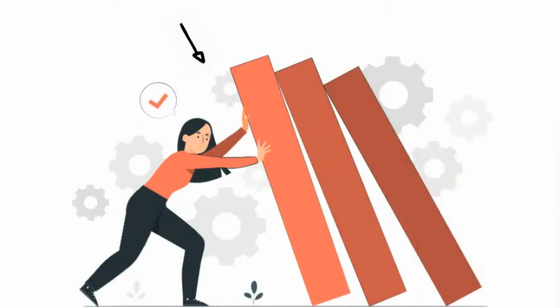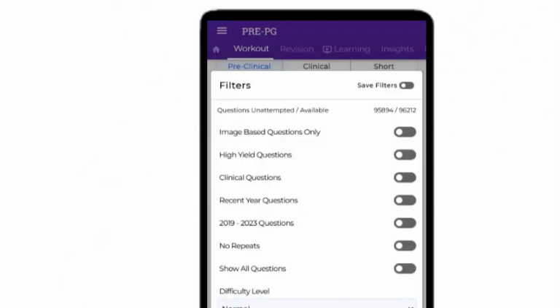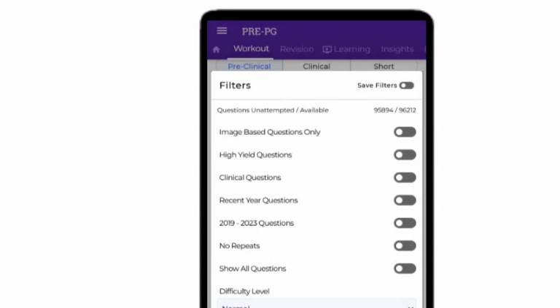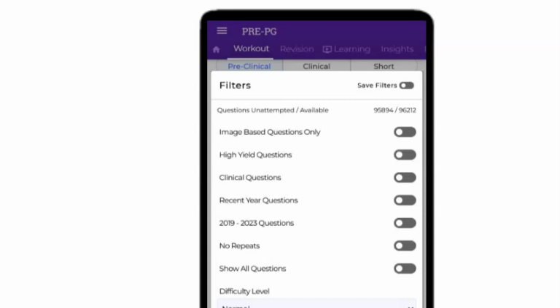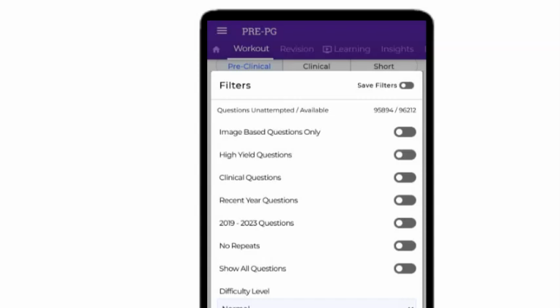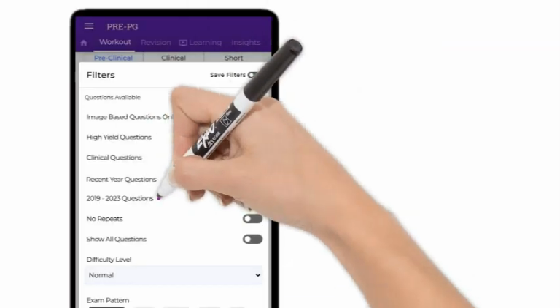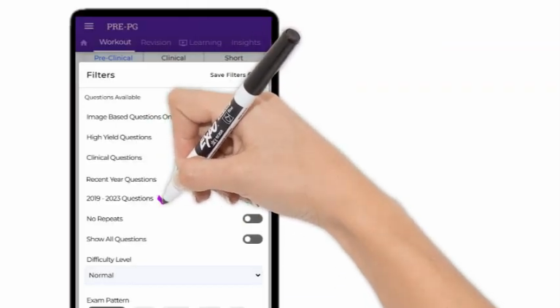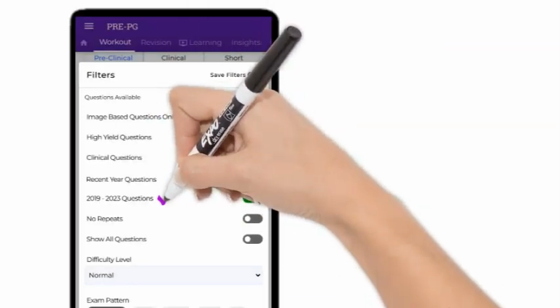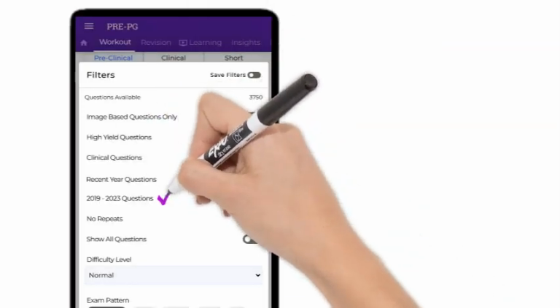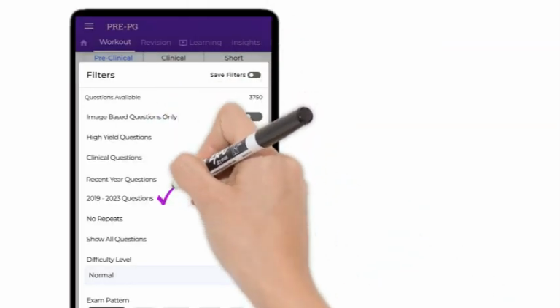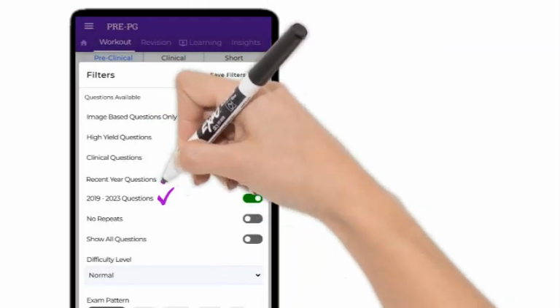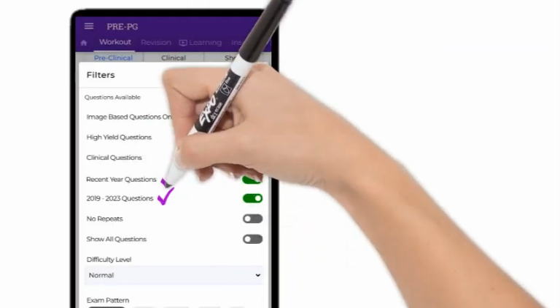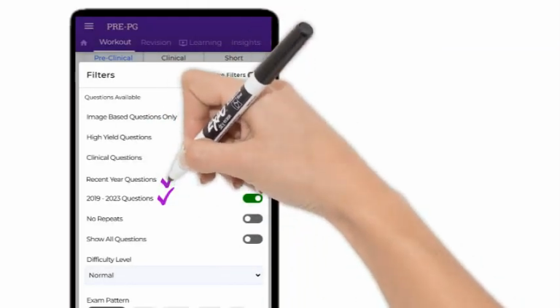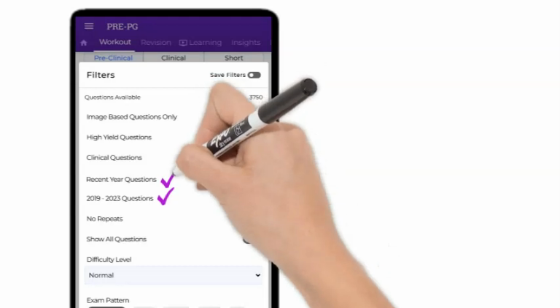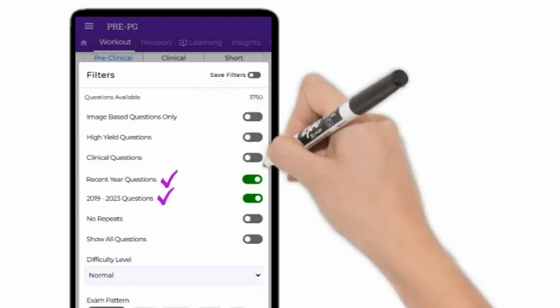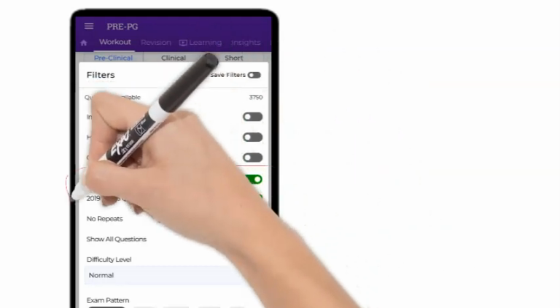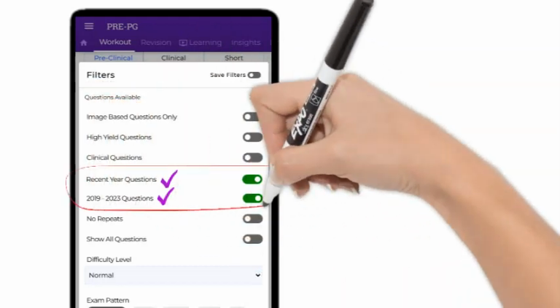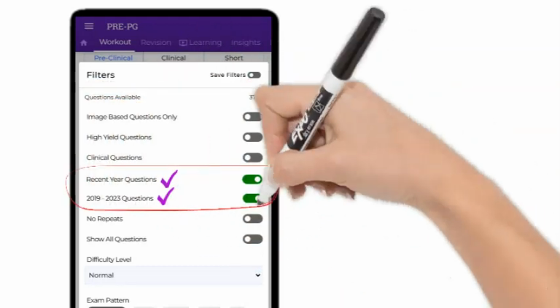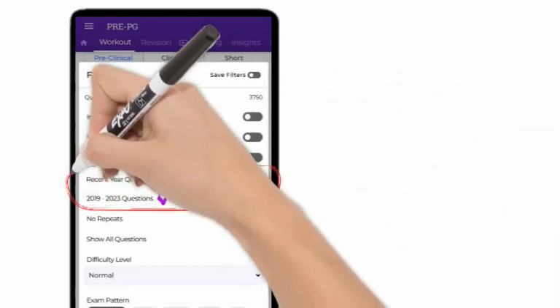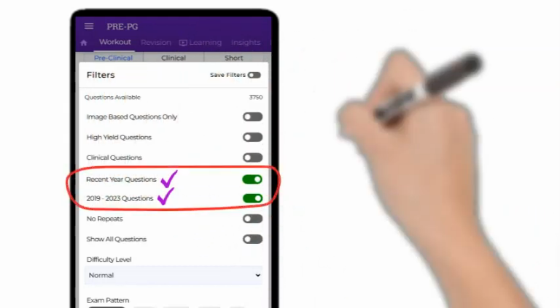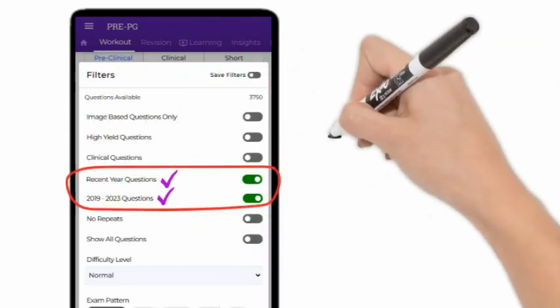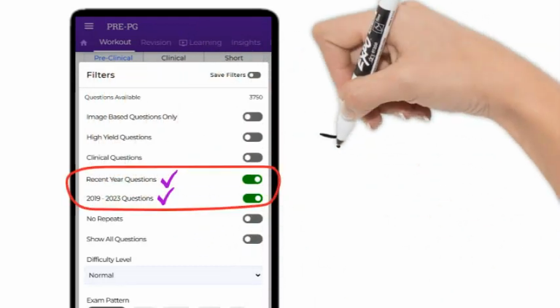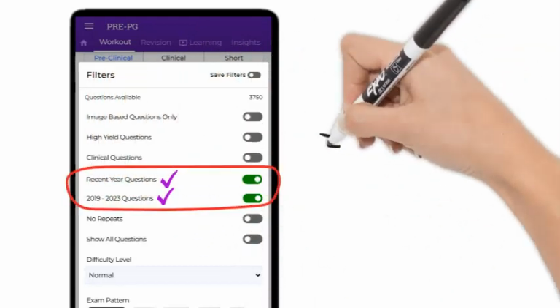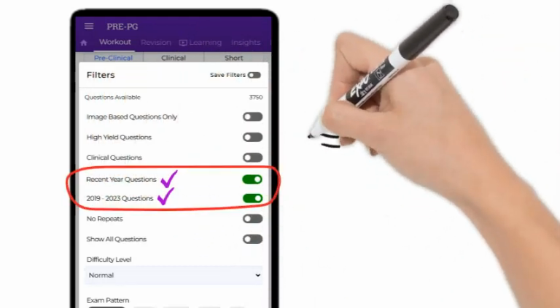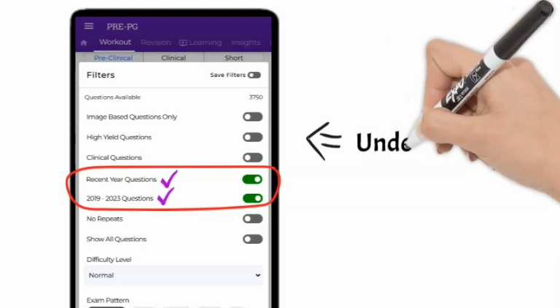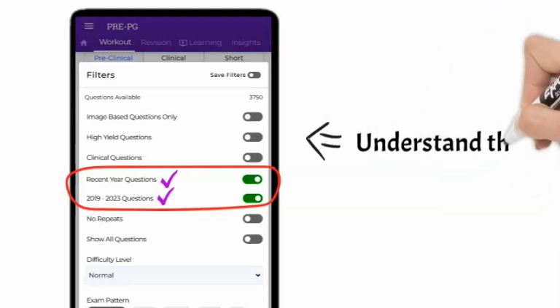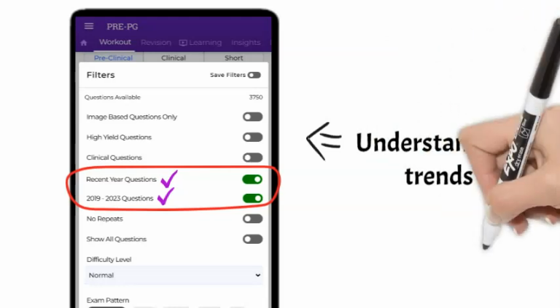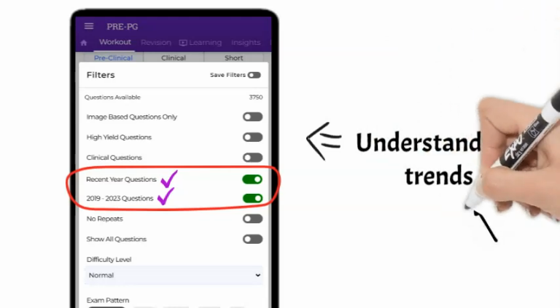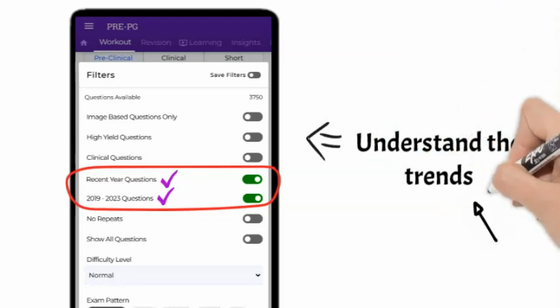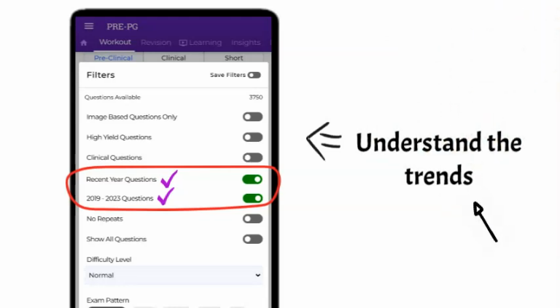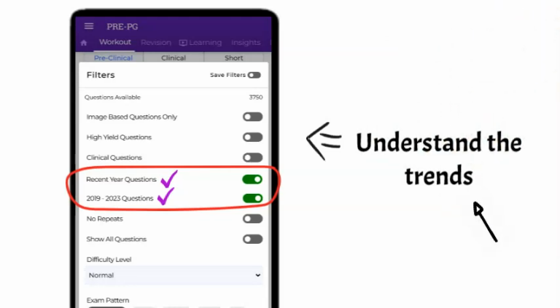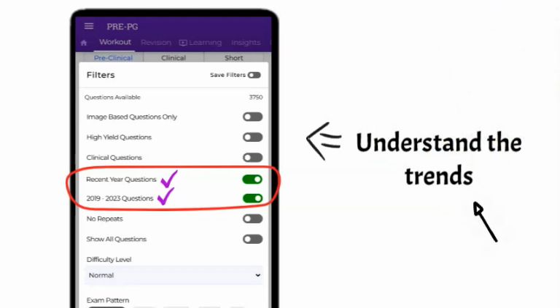To get familiar with the exam pattern, dive into the previous year questions. Use our advanced filters to narrow down your practice. This approach is a proven method to understand the trends and types of questions that frequently appear.